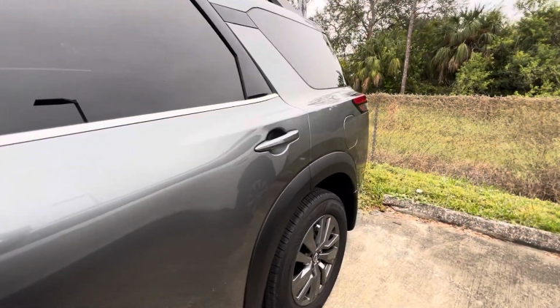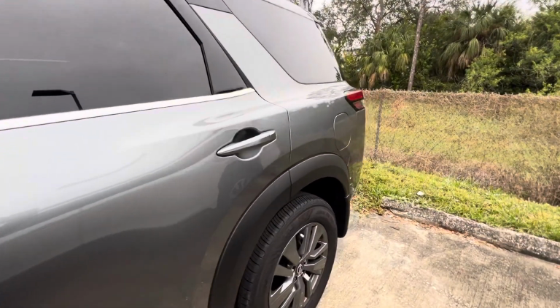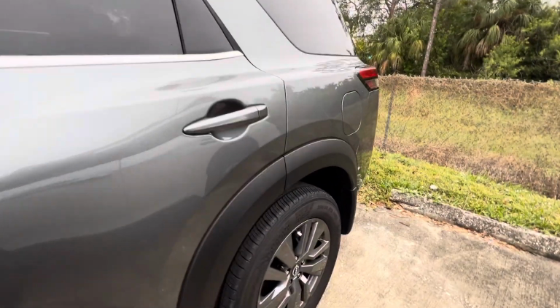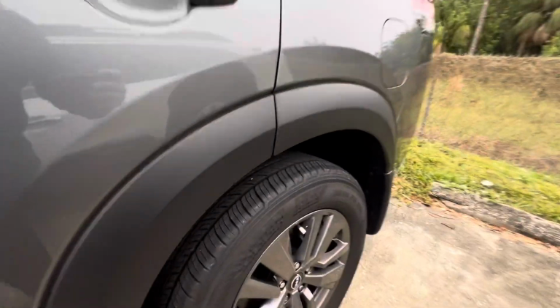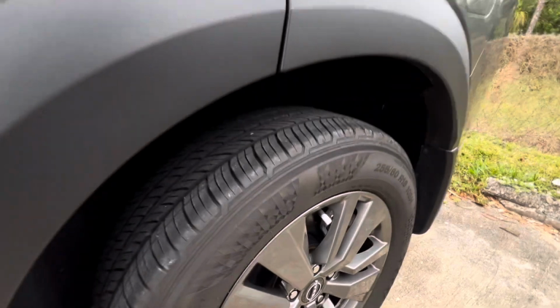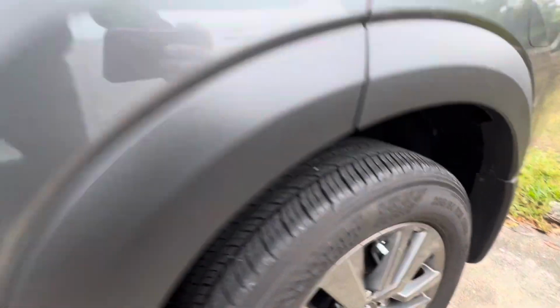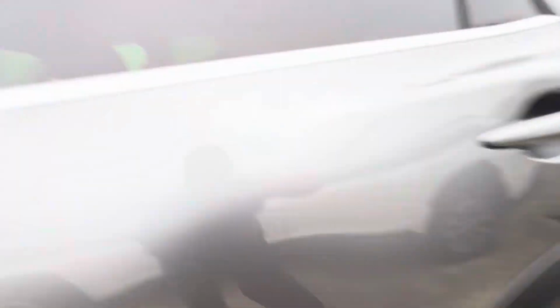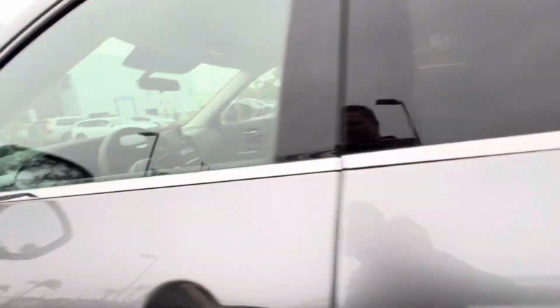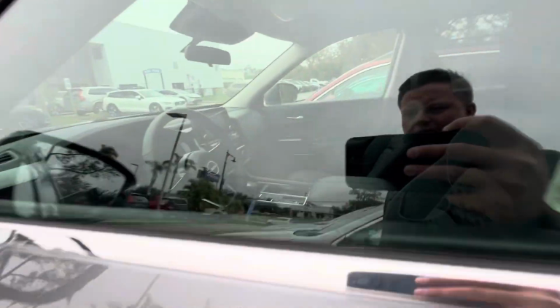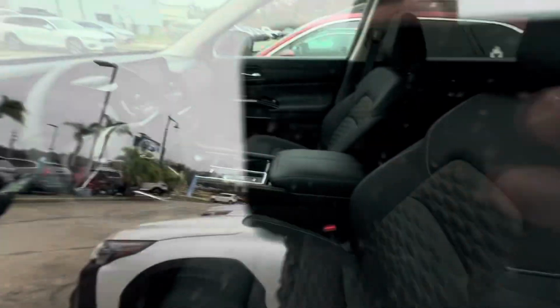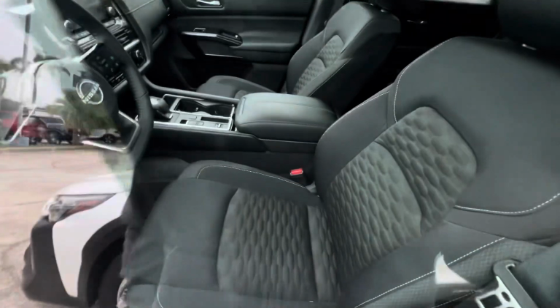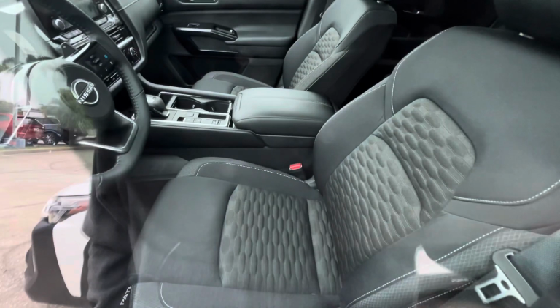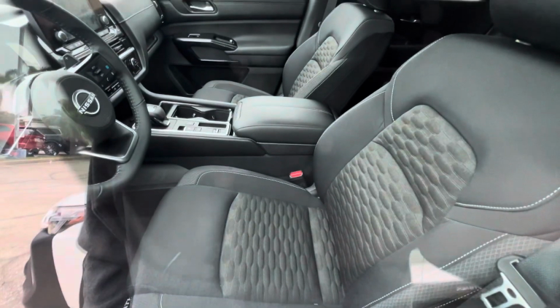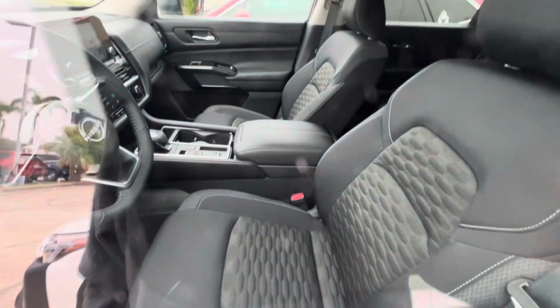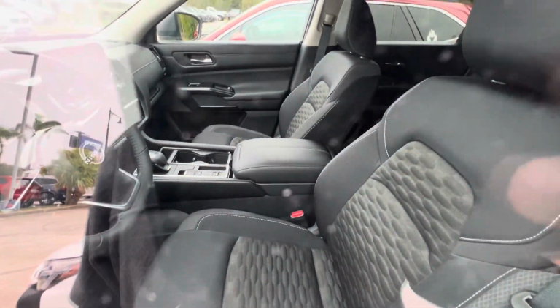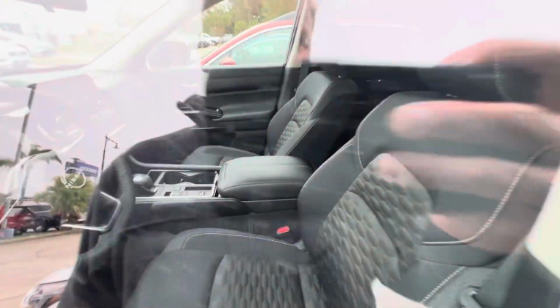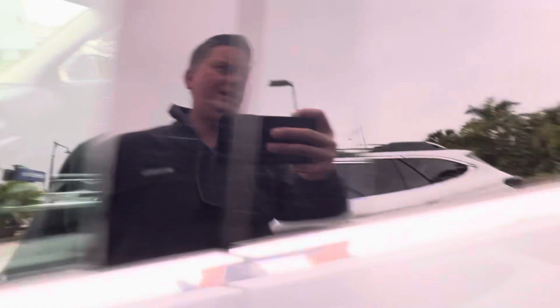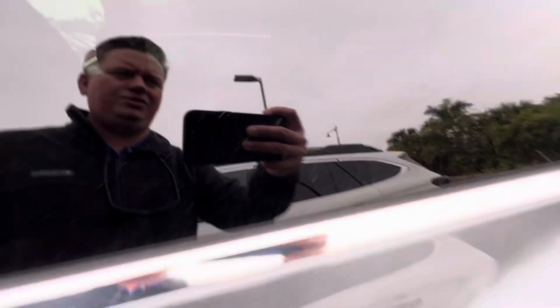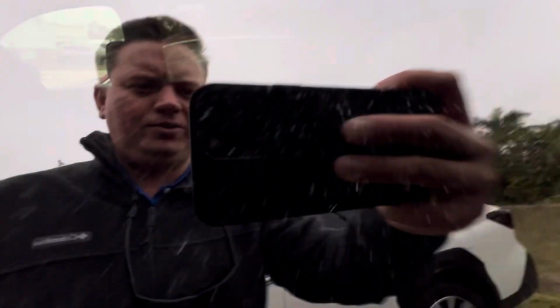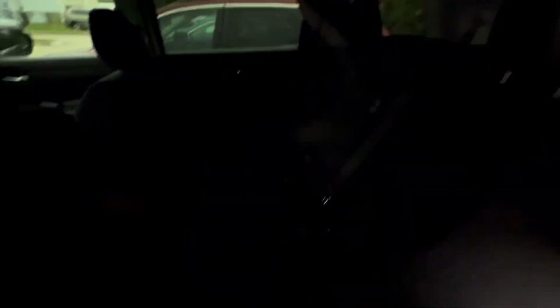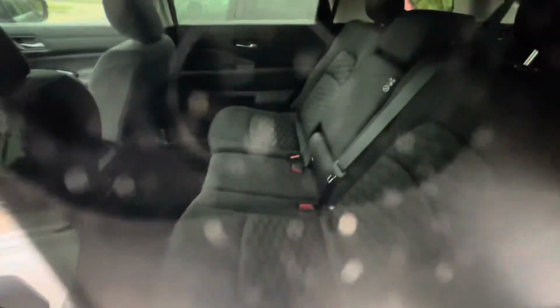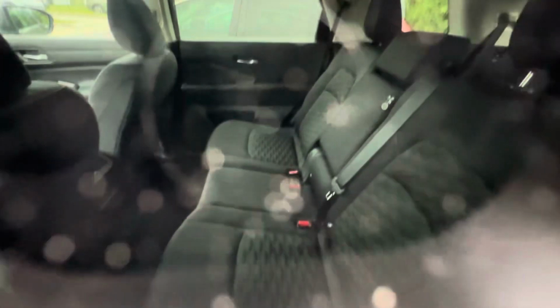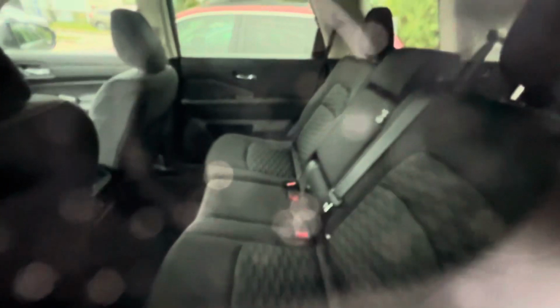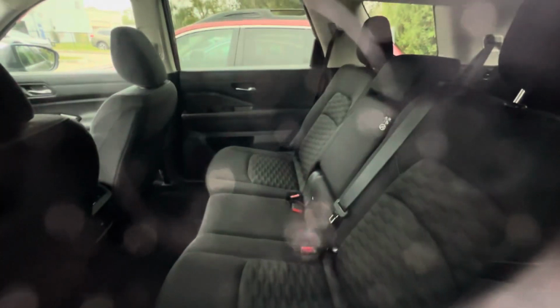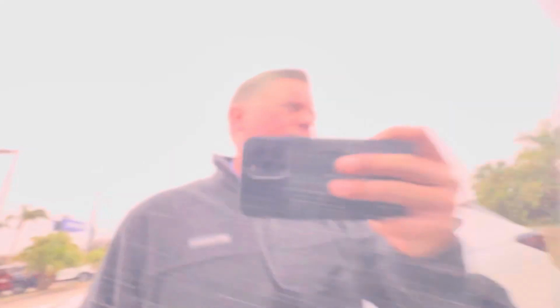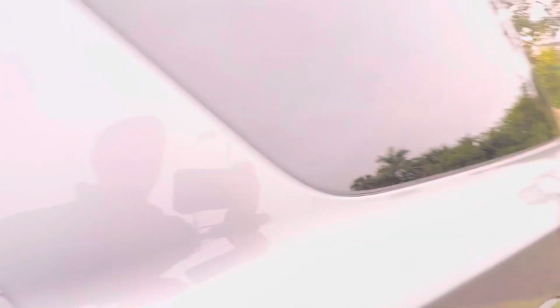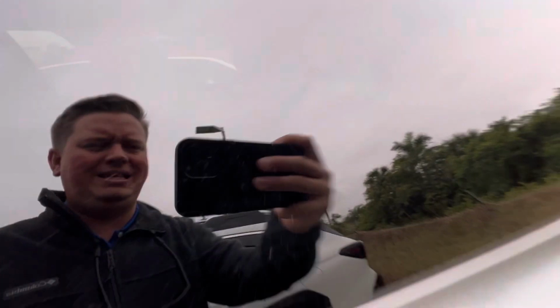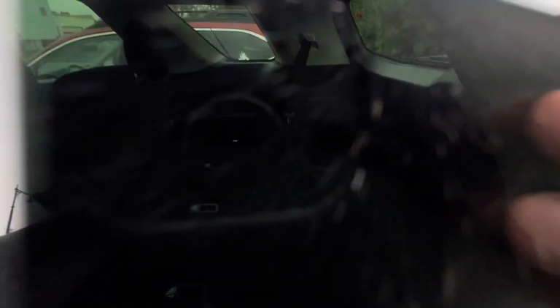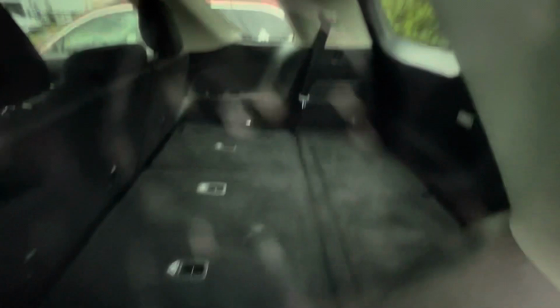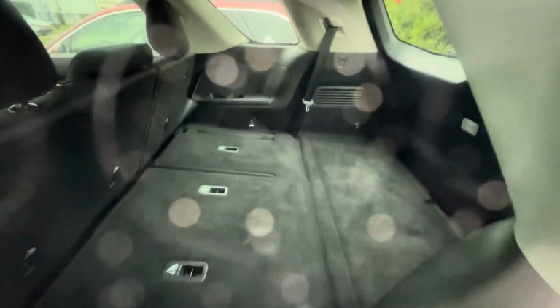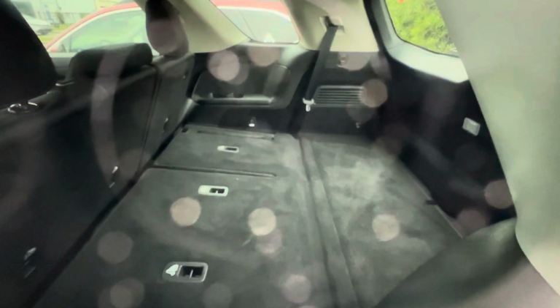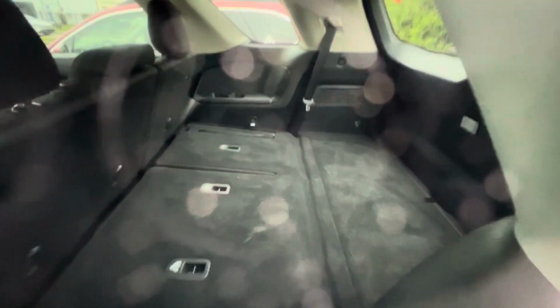The tires are good all the way around. On the interior, there are no rips or stains on the seats, and this vehicle is very spacious. The third row is down on it right now, but as you can see,